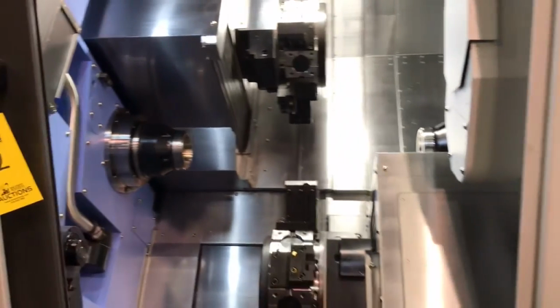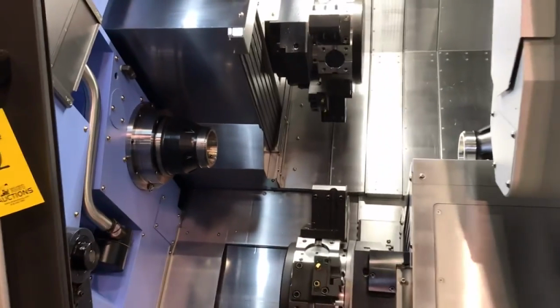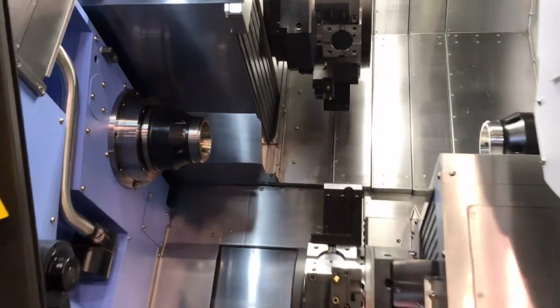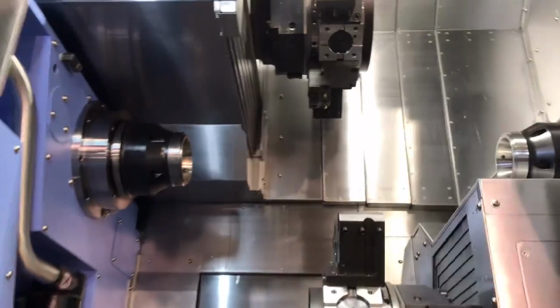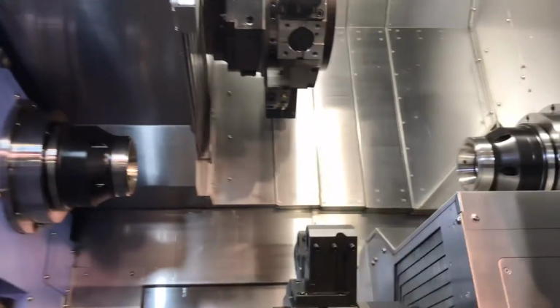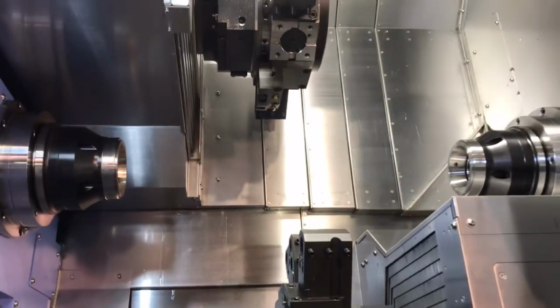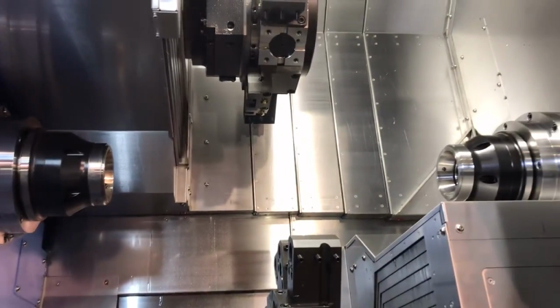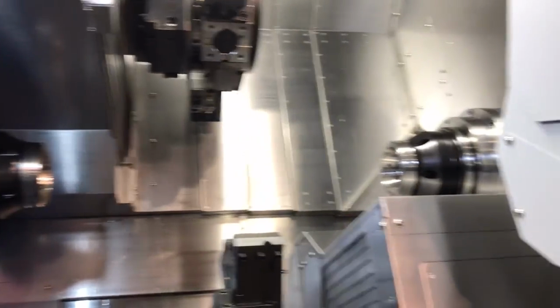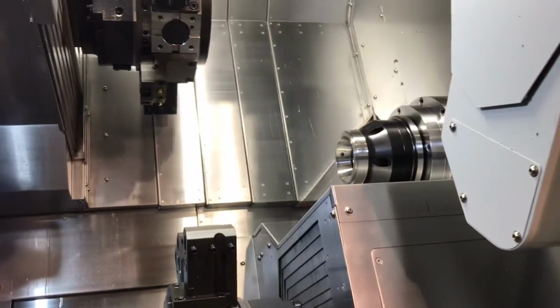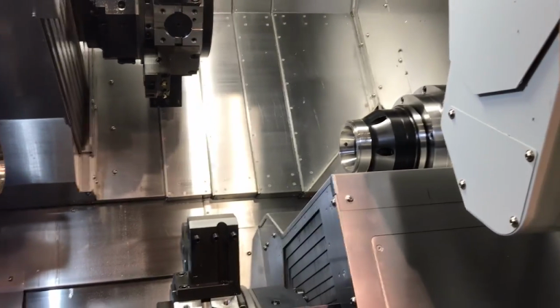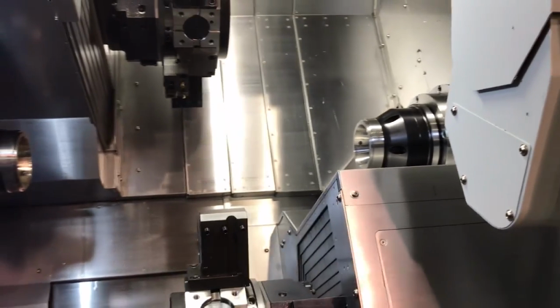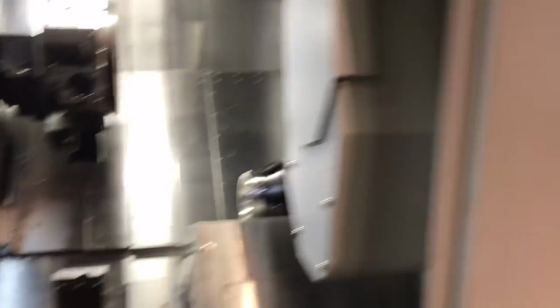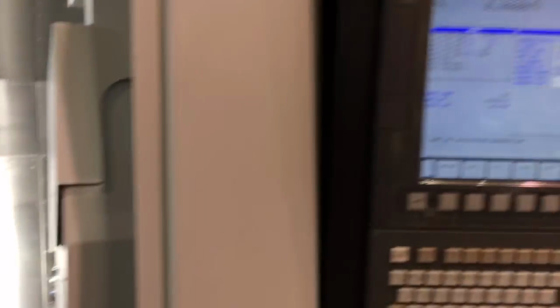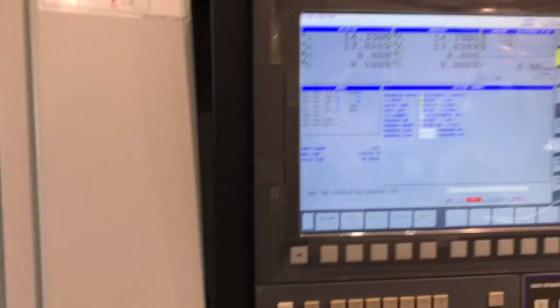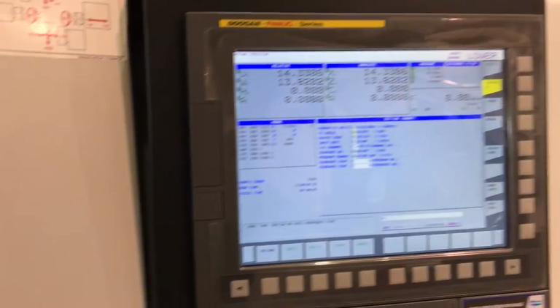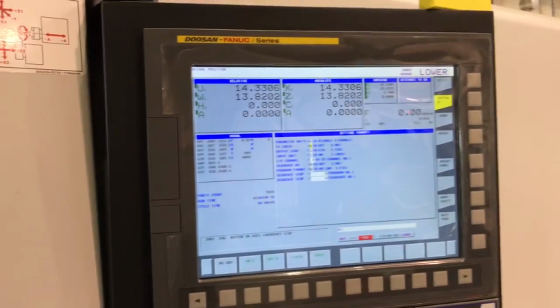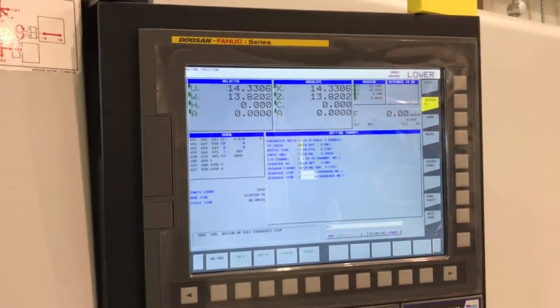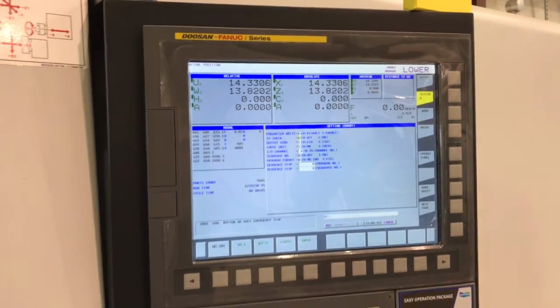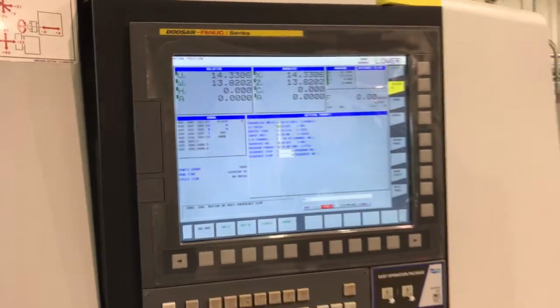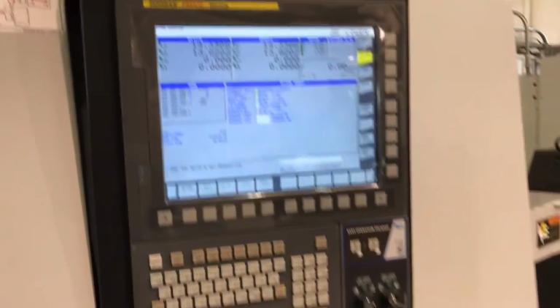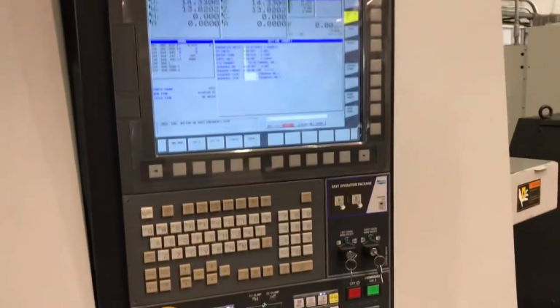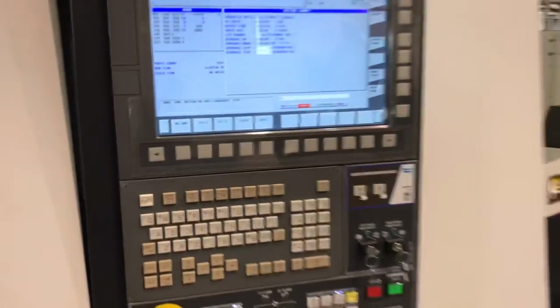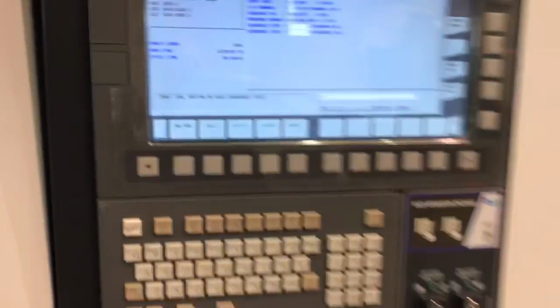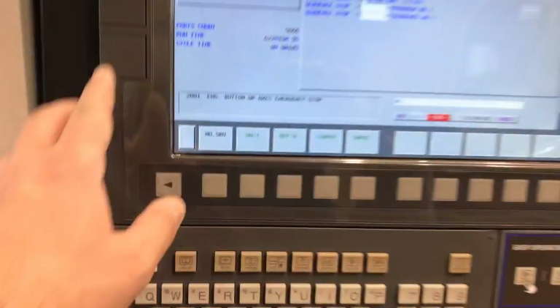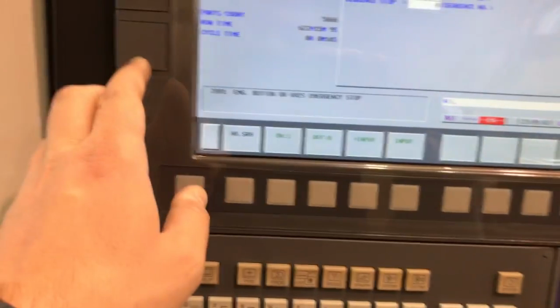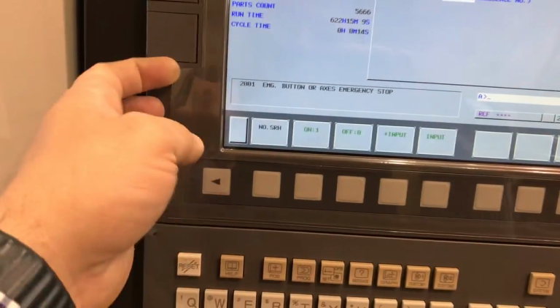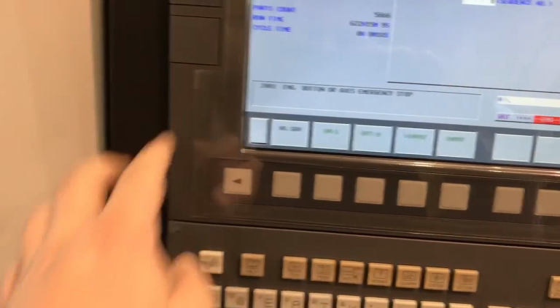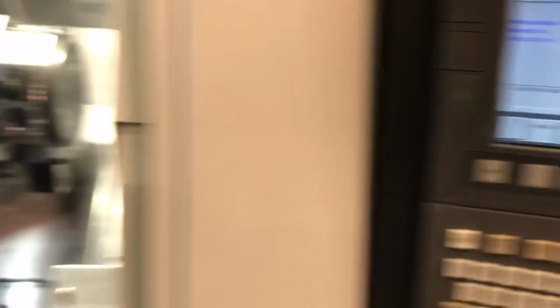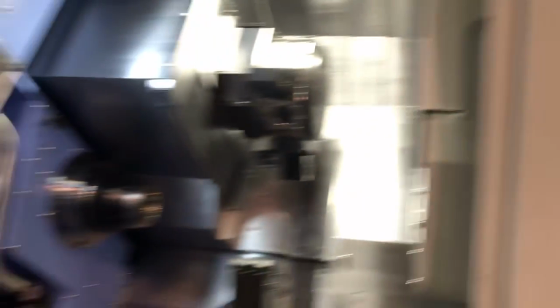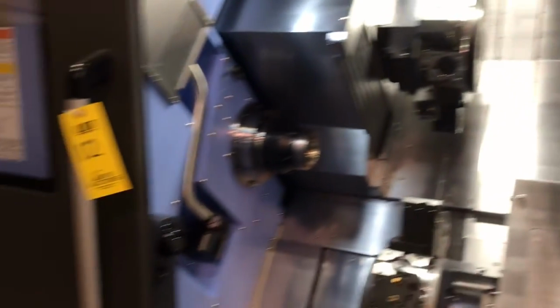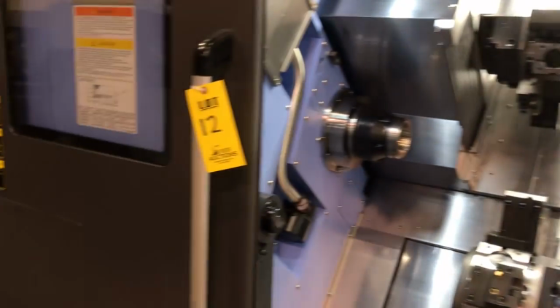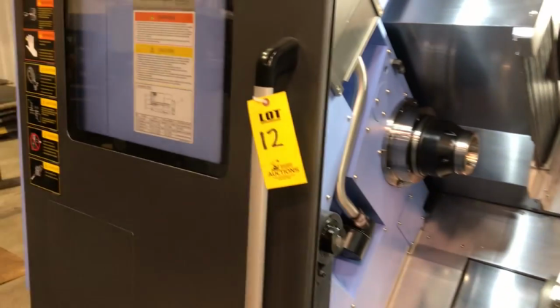It's got Royal Collet Chucks on the main and the sub spindle. Fanuc control. Plastic still in the control.